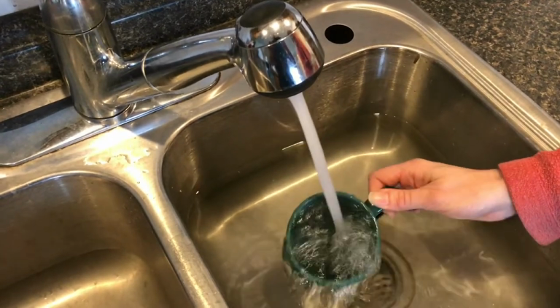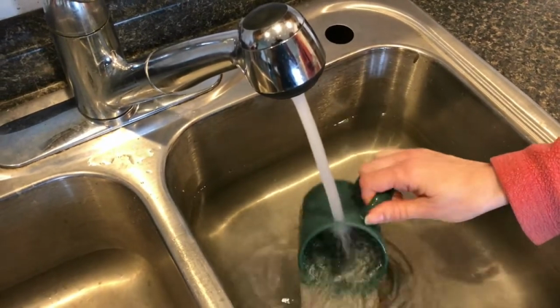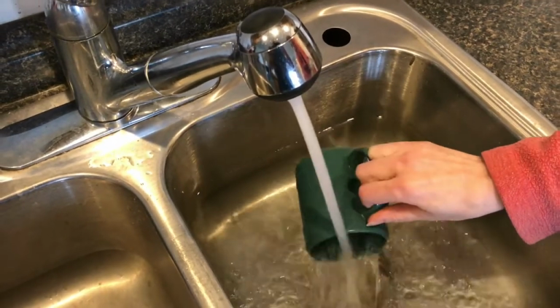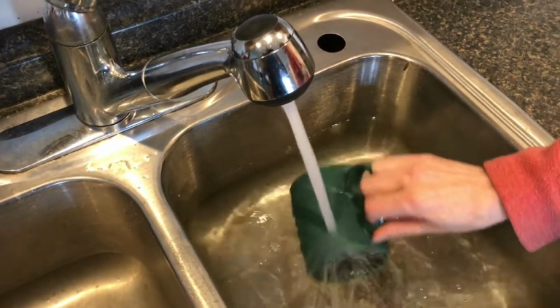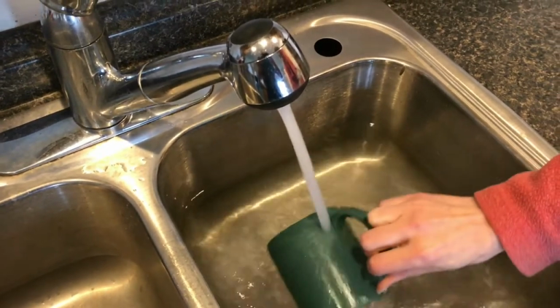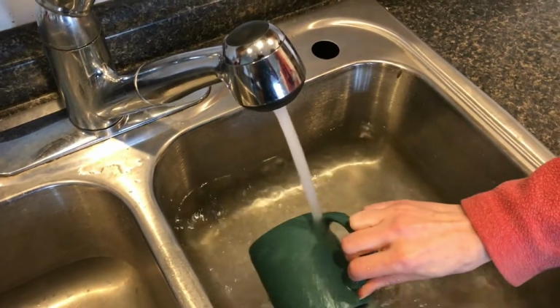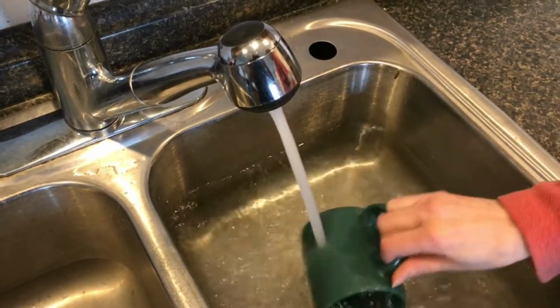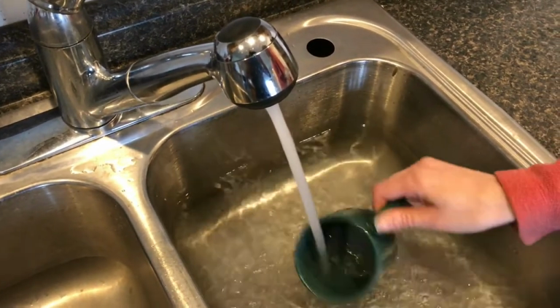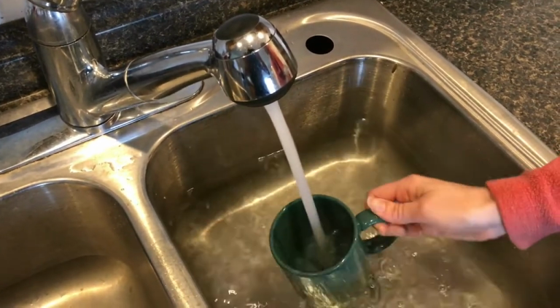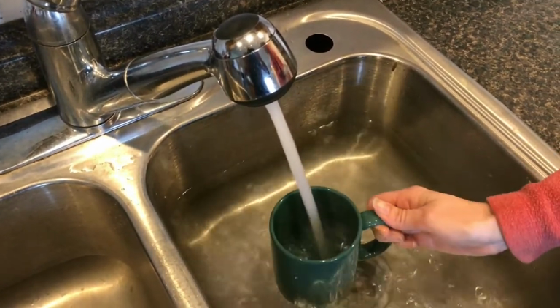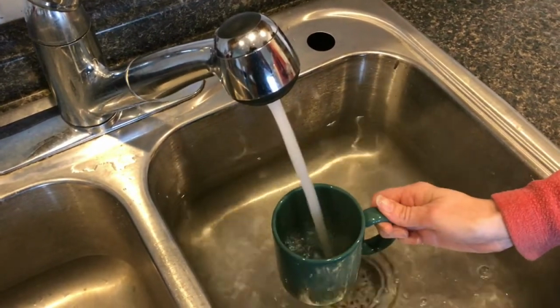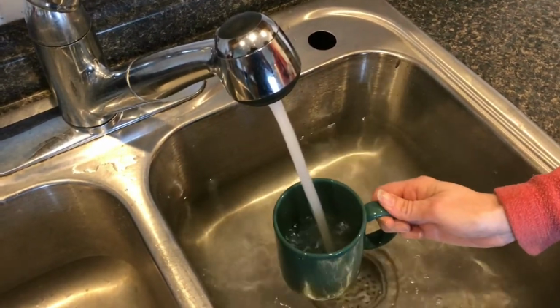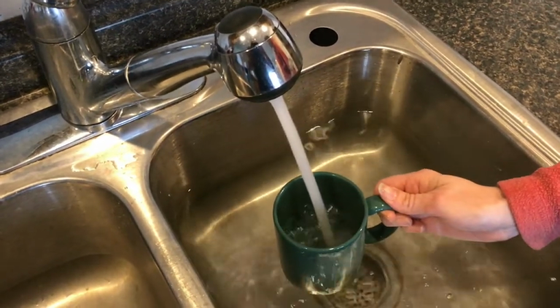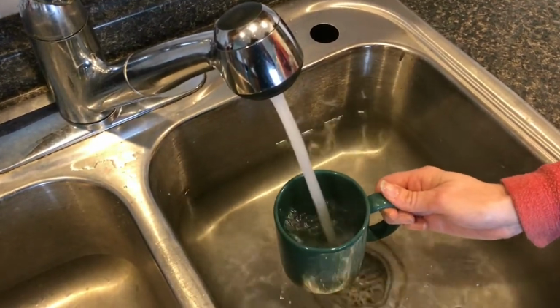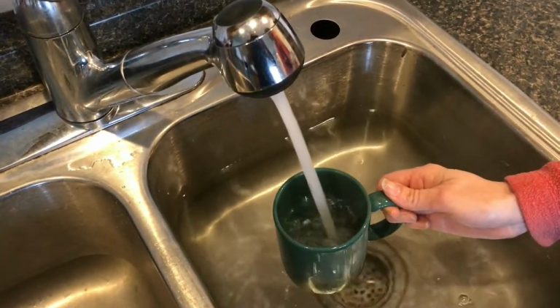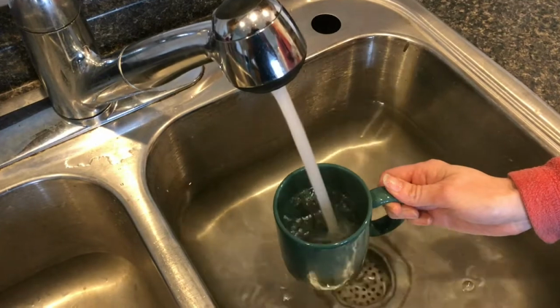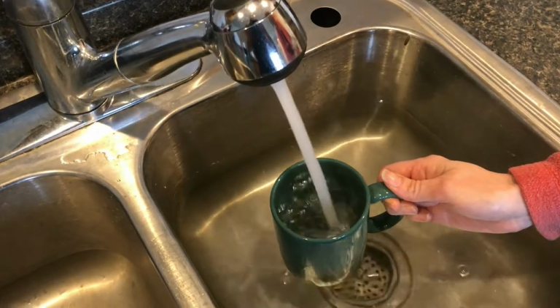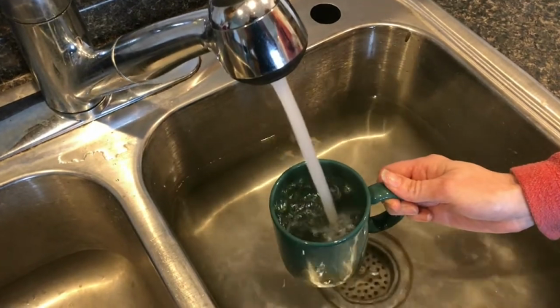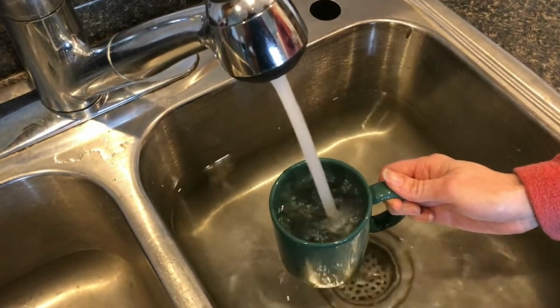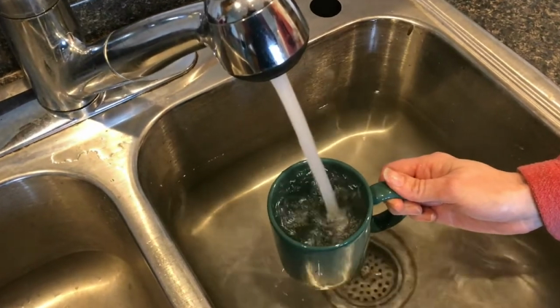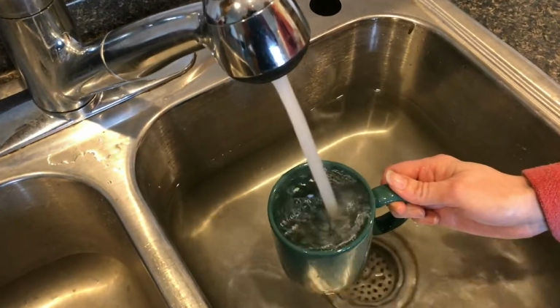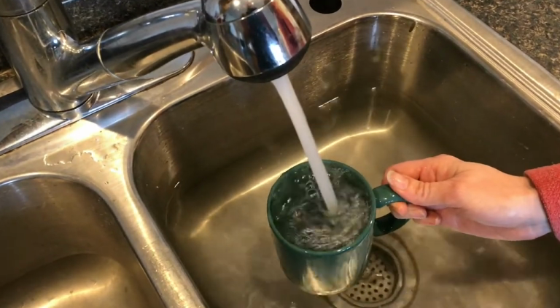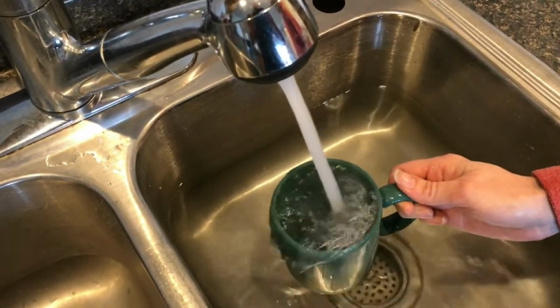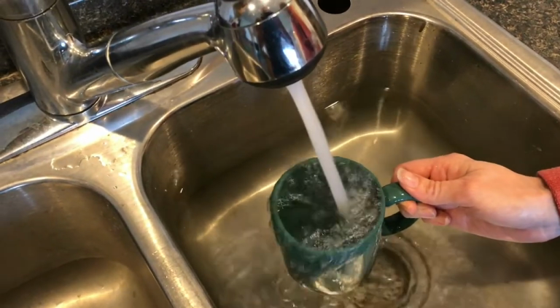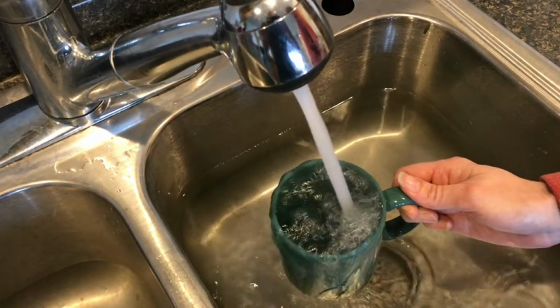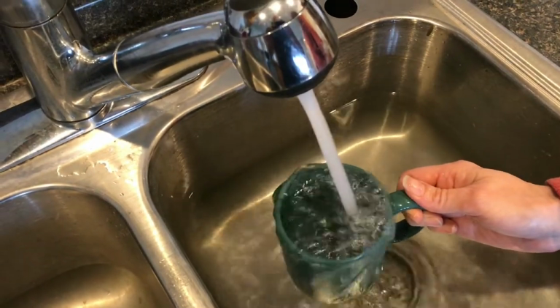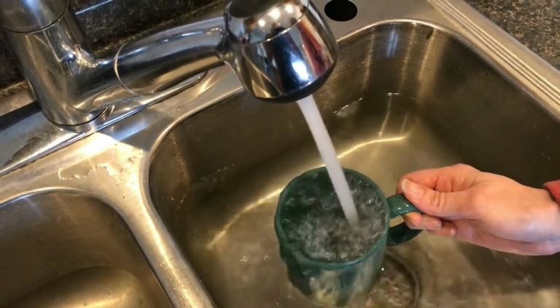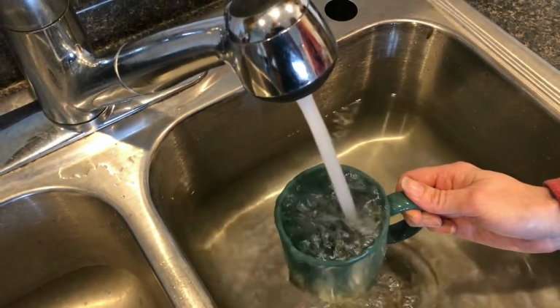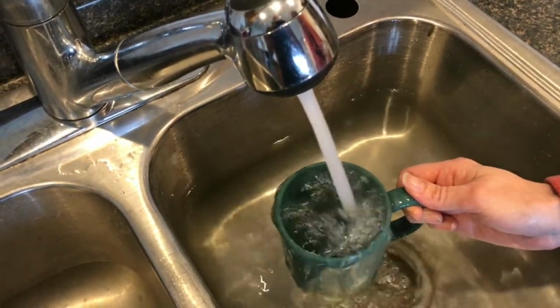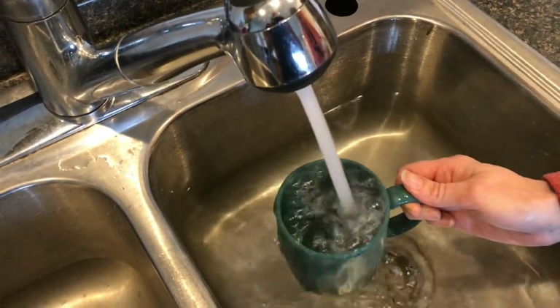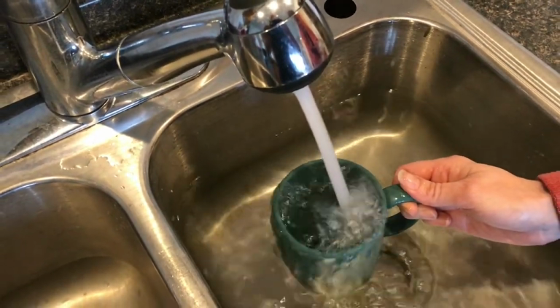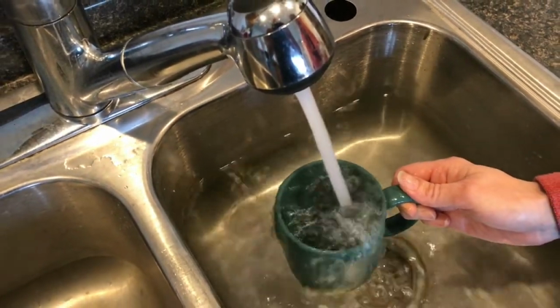This water has been running for a couple of minutes, as you can see the water in the sink, so this water is as hot as it can possibly go.